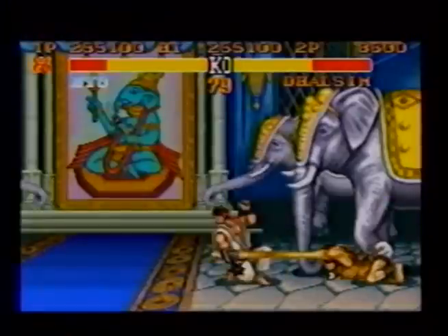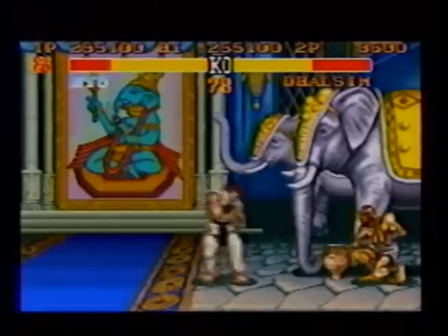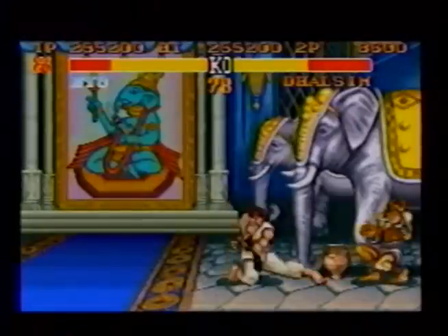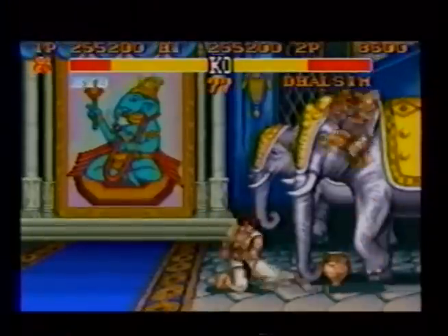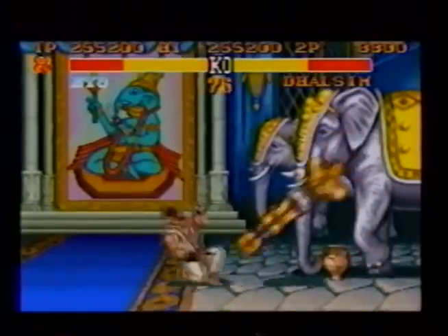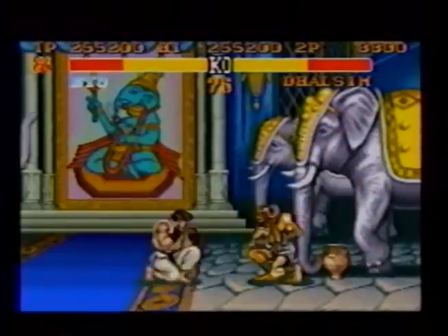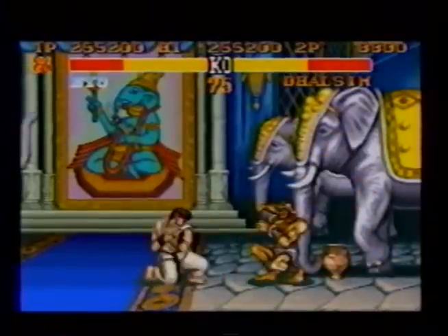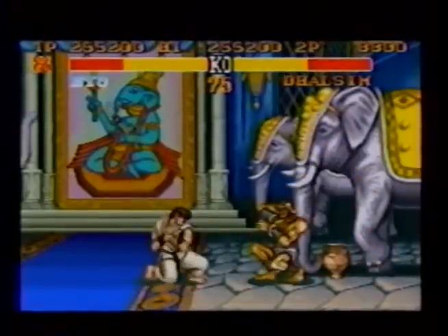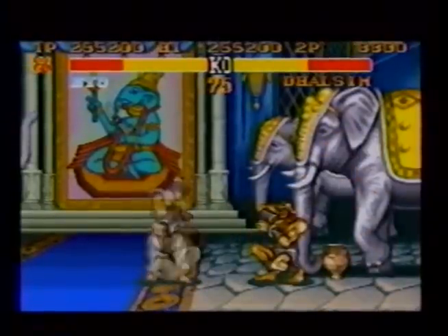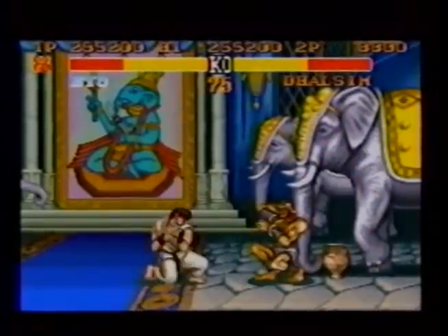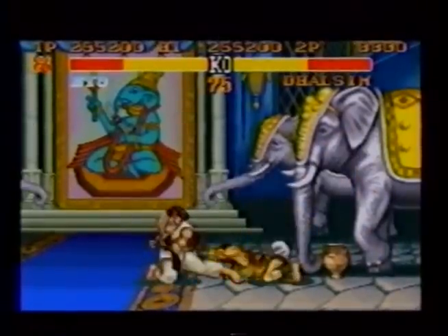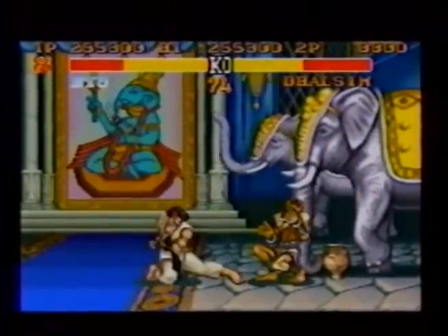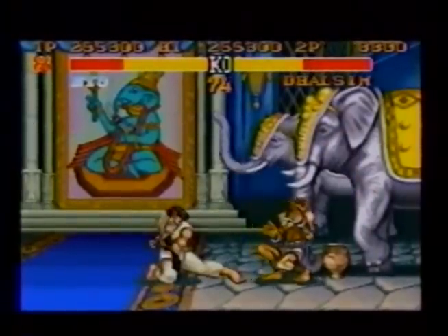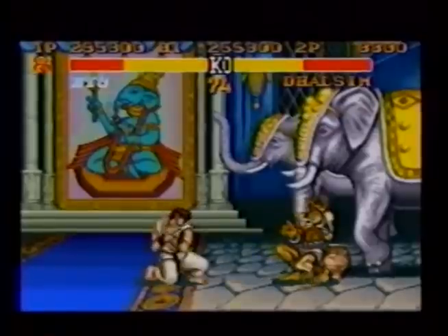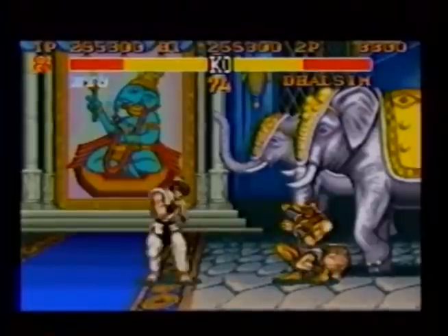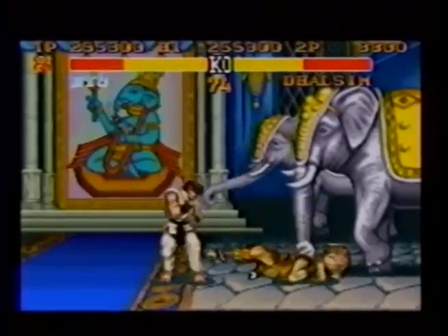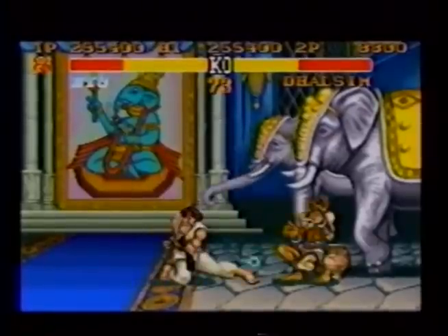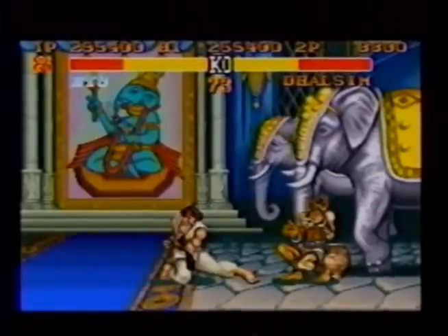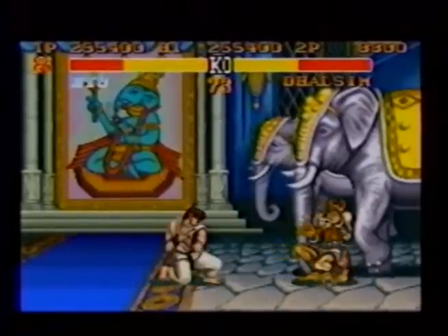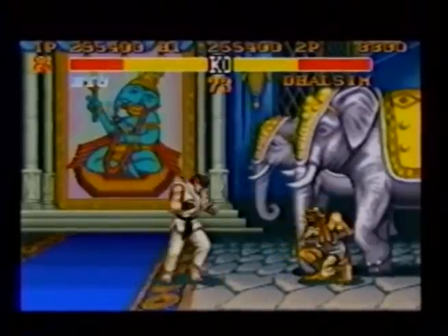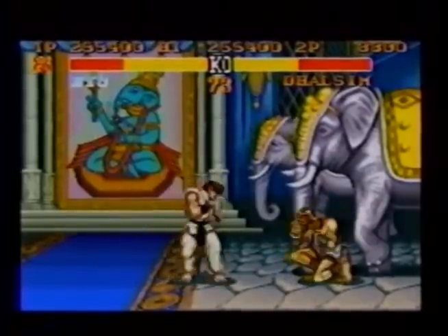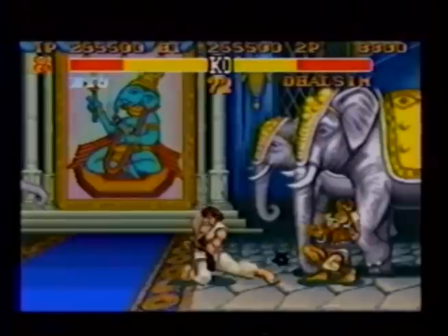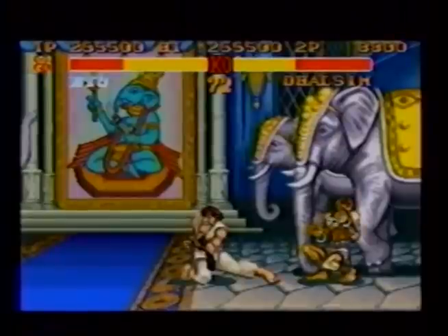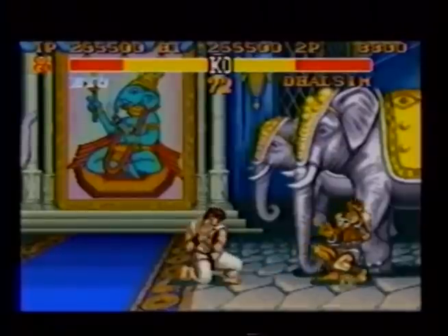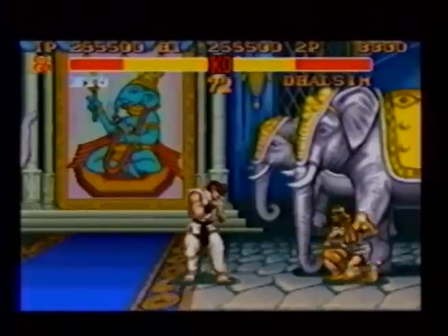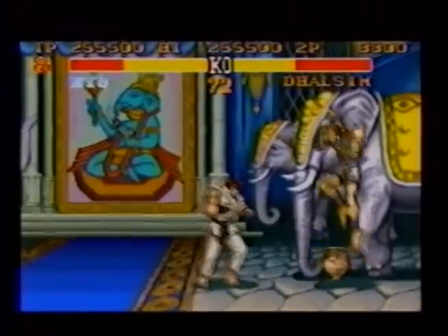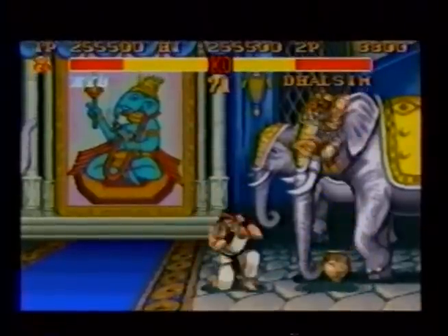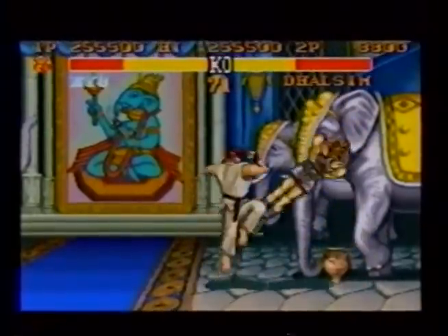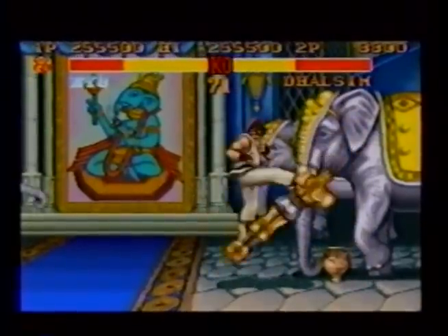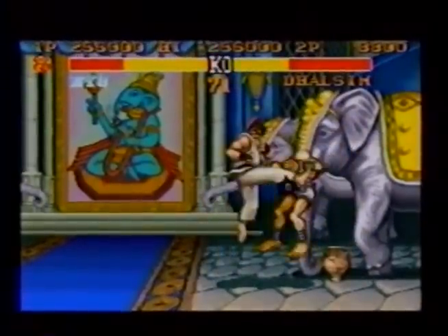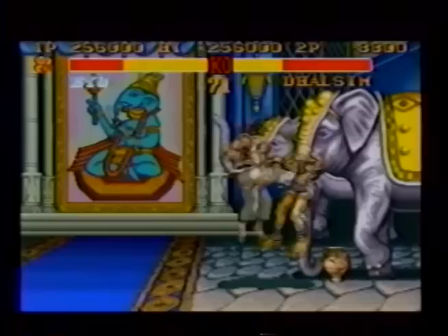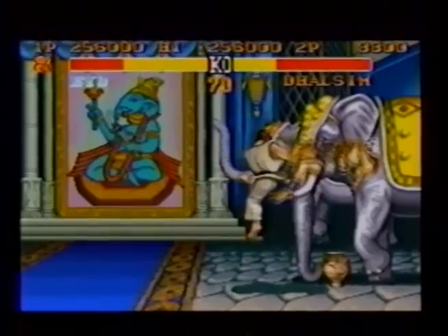Against Dhalsim, get as close as possible and throw low short kicks. Here's what happens when Dhalsim tries to attack. Dhalsim's only alternative is to drill, but if he tries that, counter with a hurricane kick.